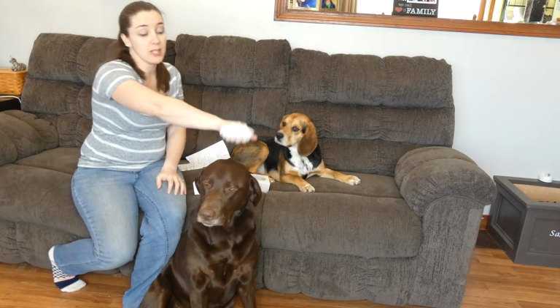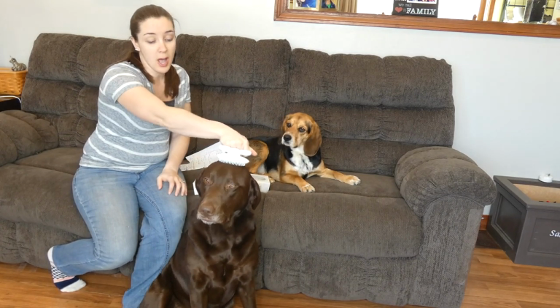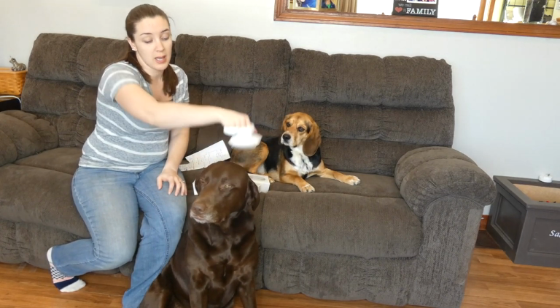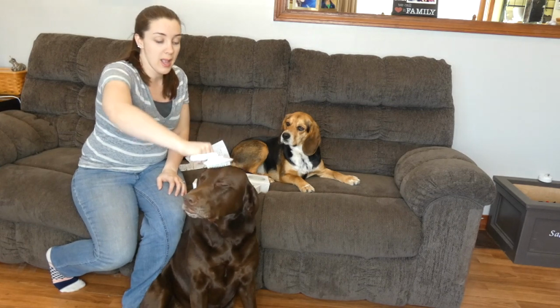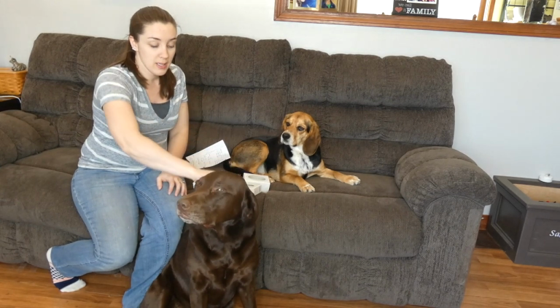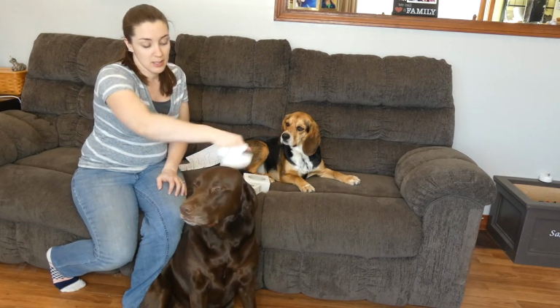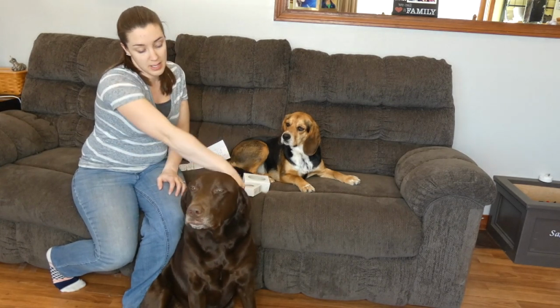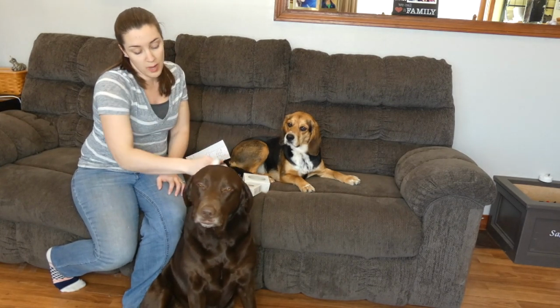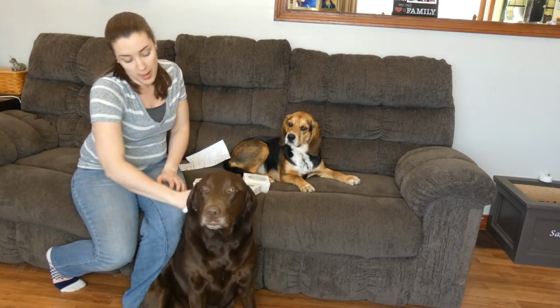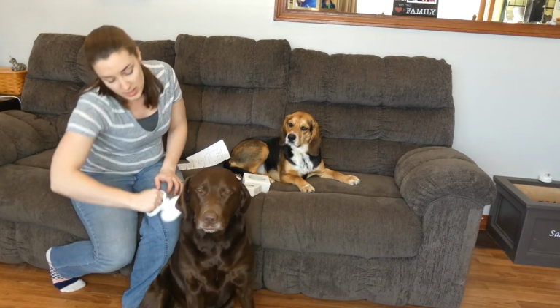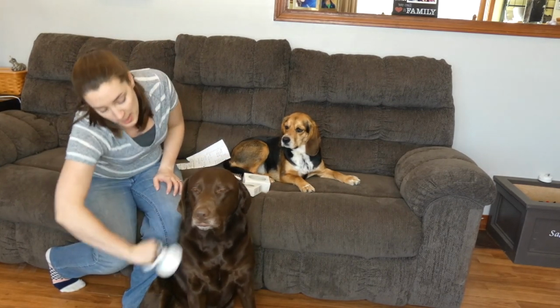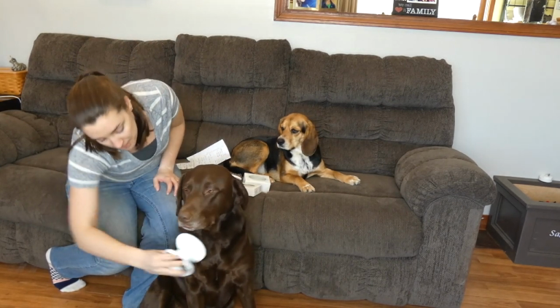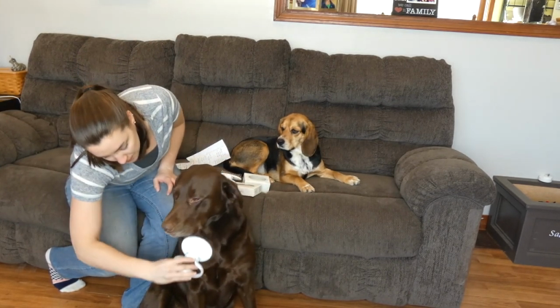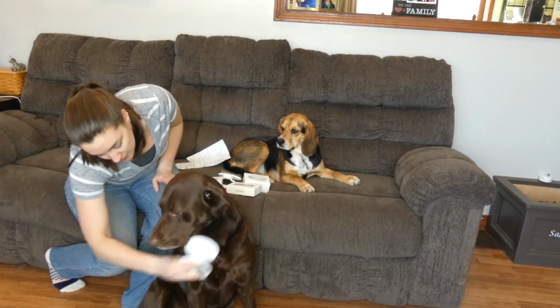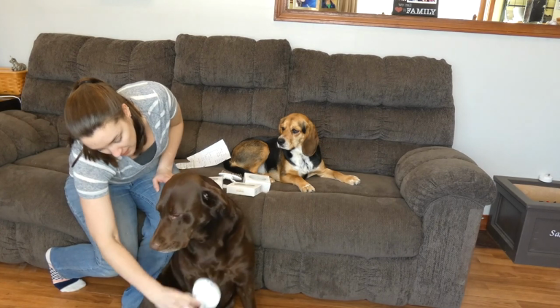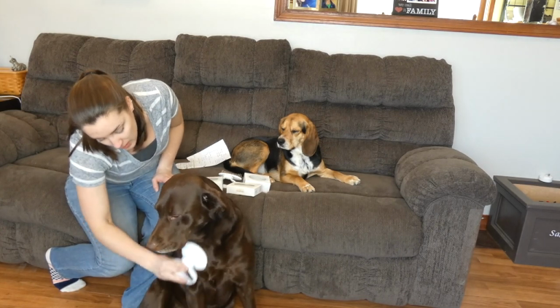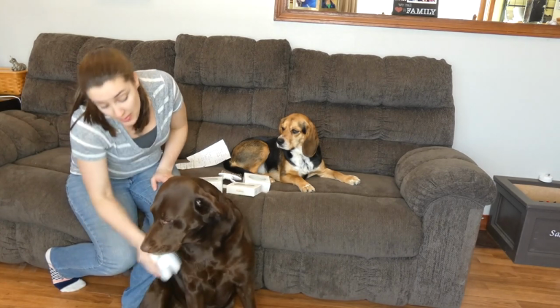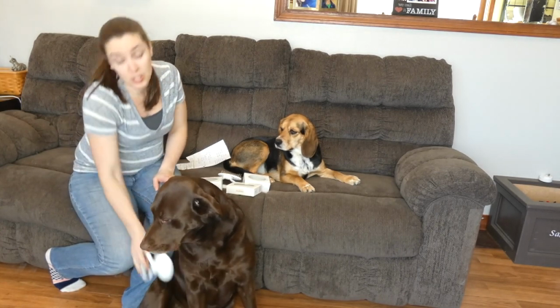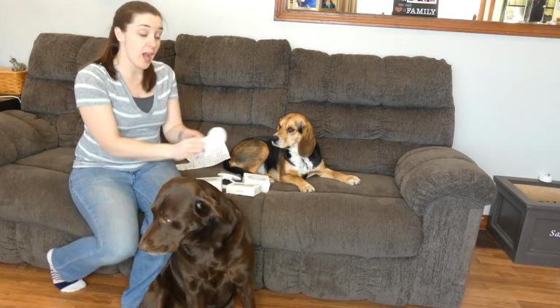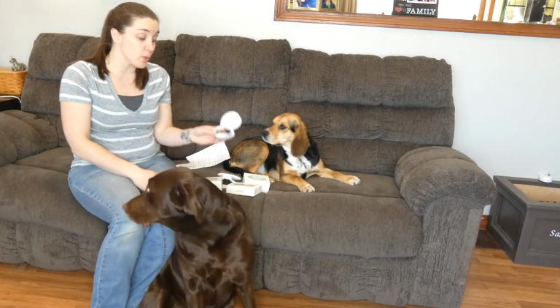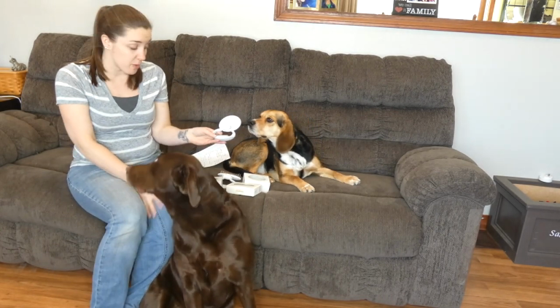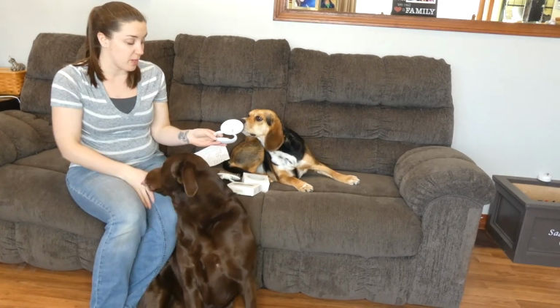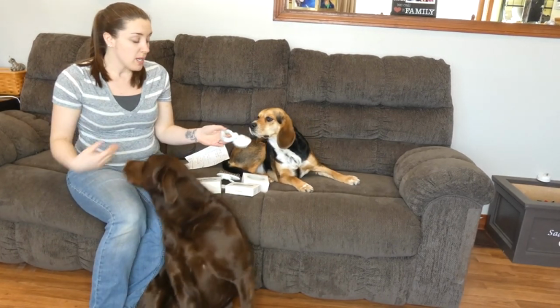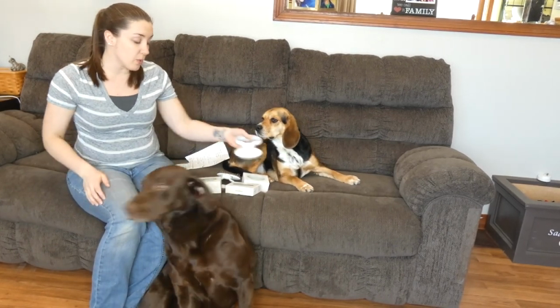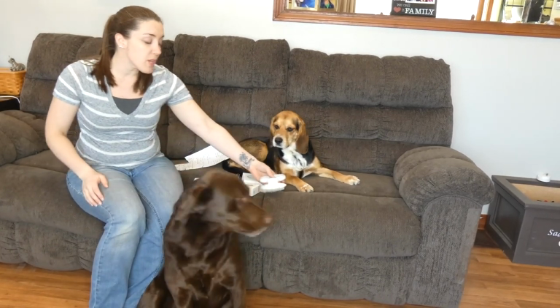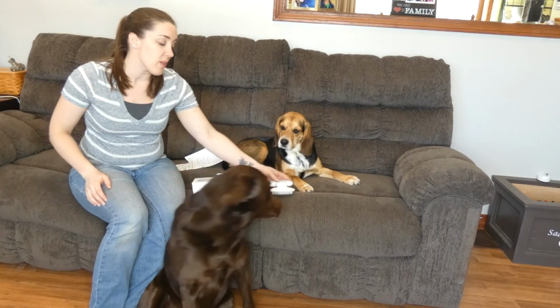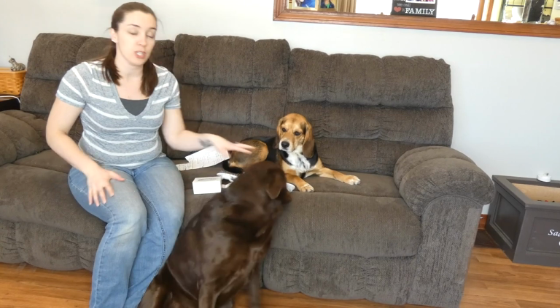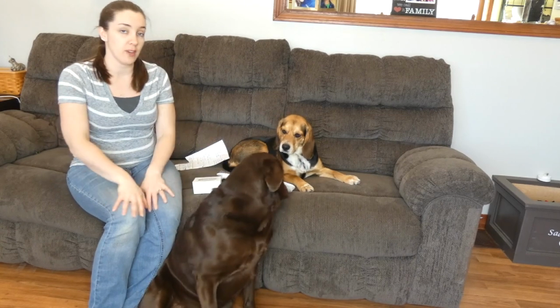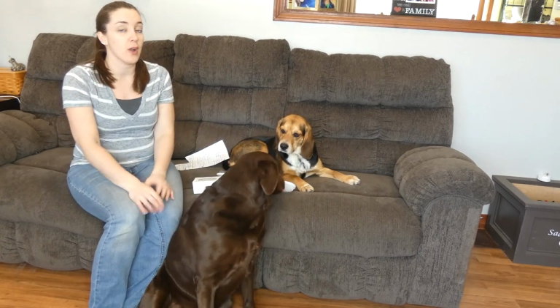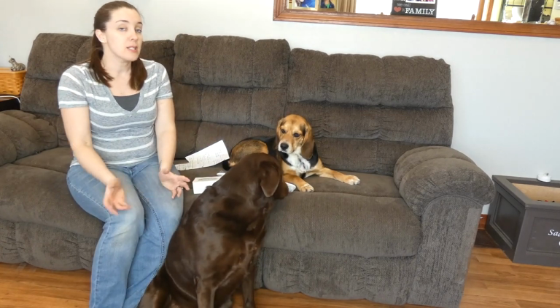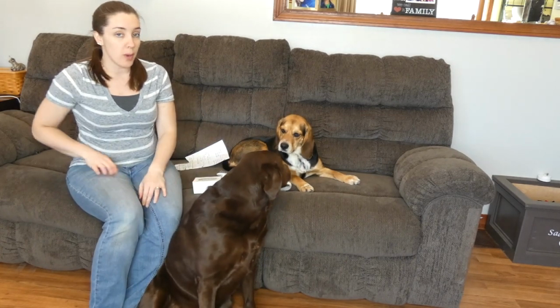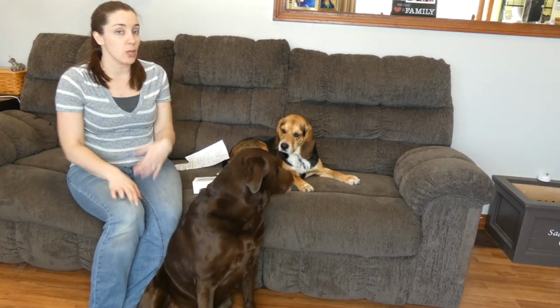Now it's locked in, it doesn't move at all when I brush Sadie. You can do it in the position that is the most comfortable for you, so that's something unique that these brushes offer that other similar products don't.